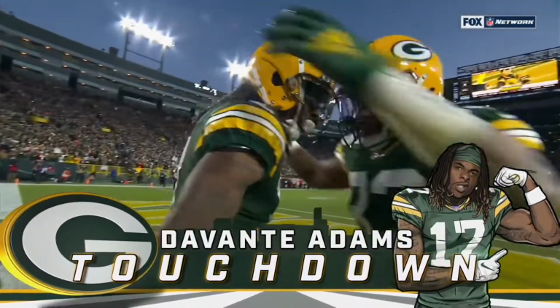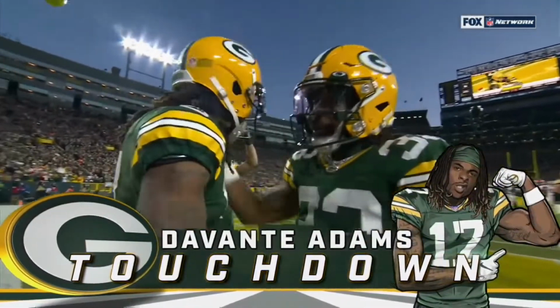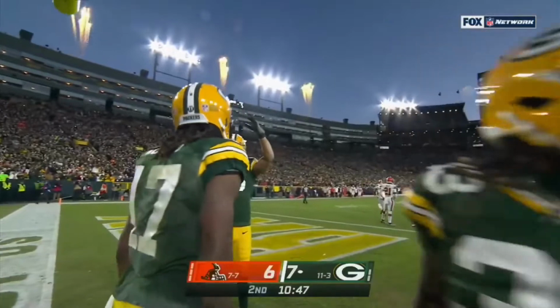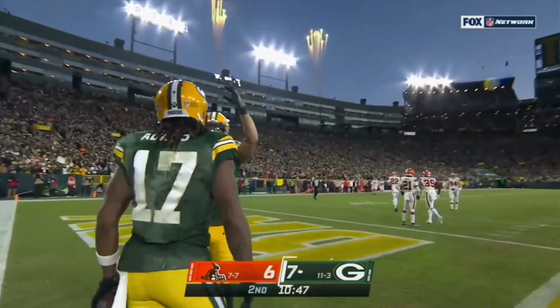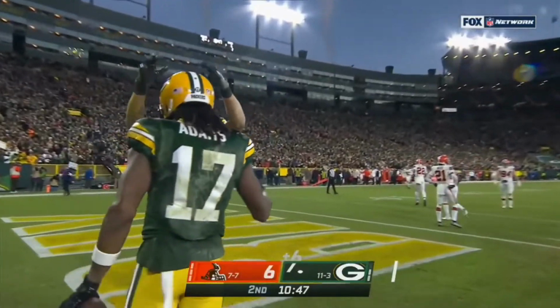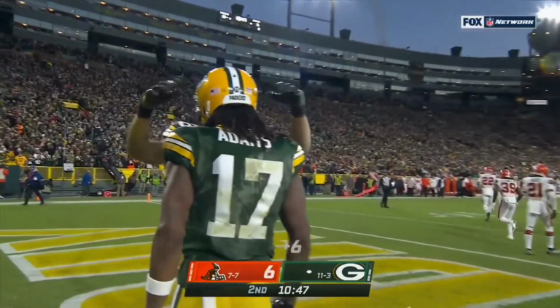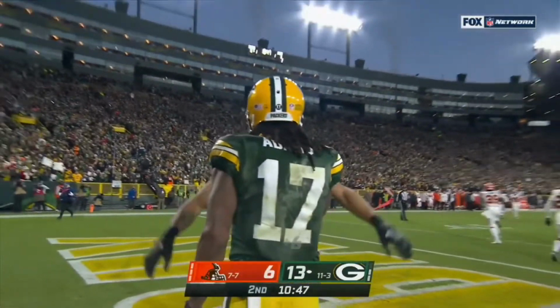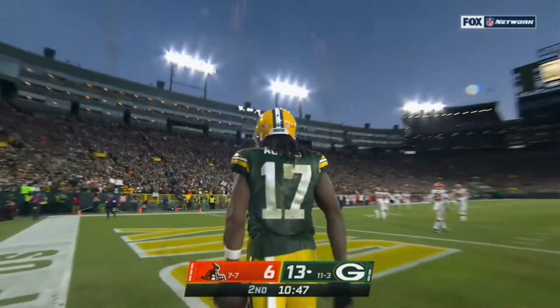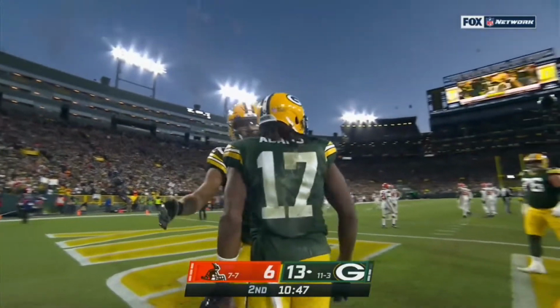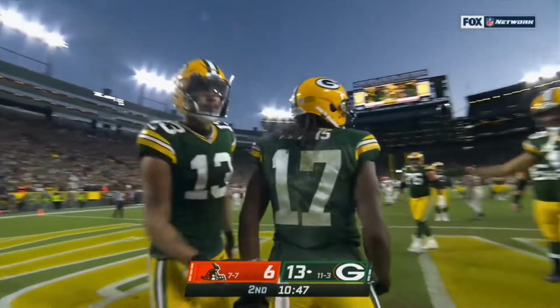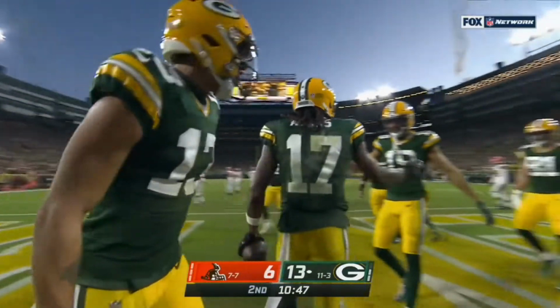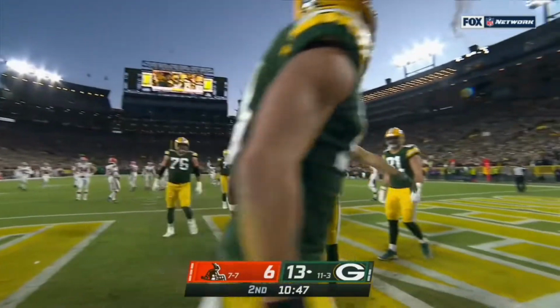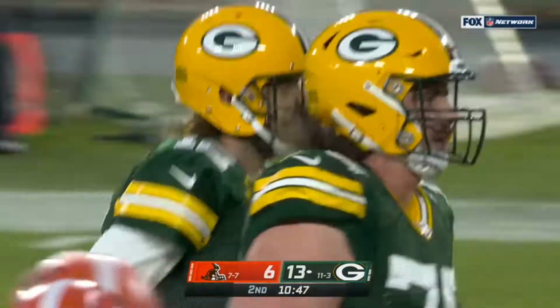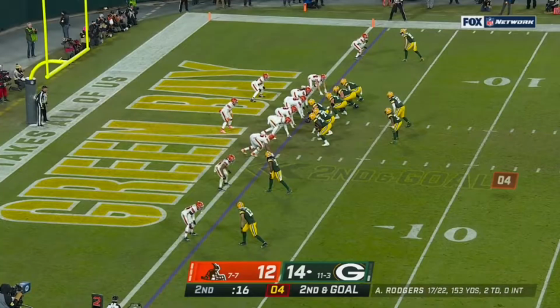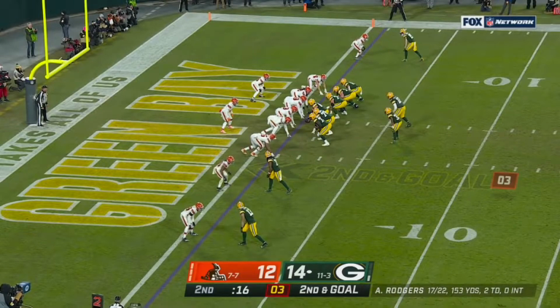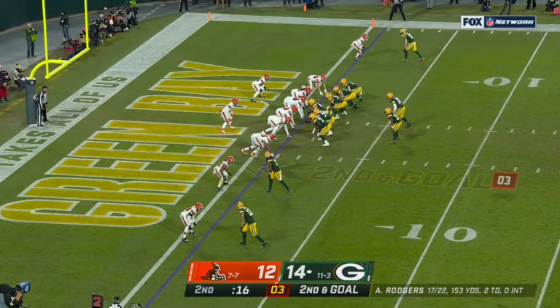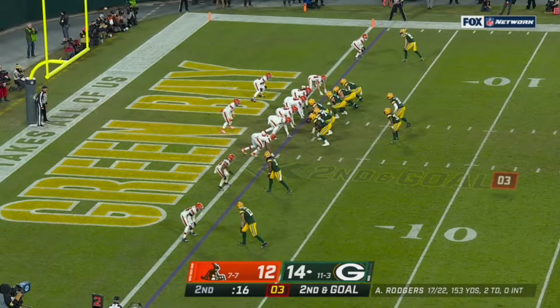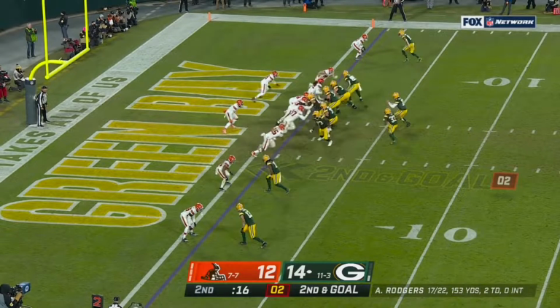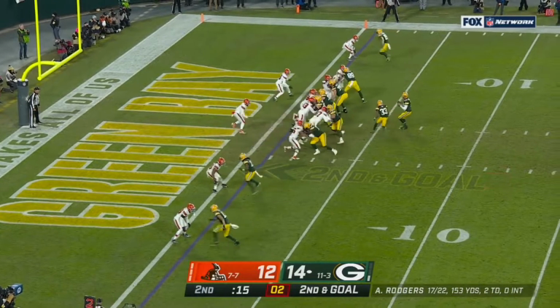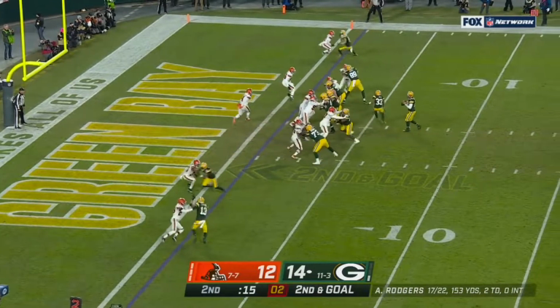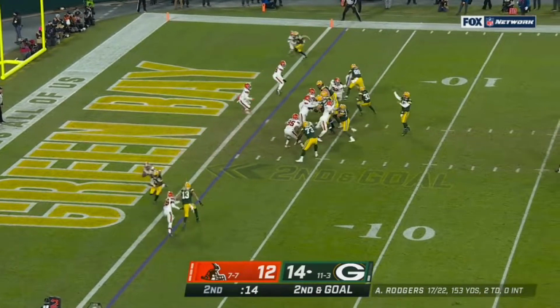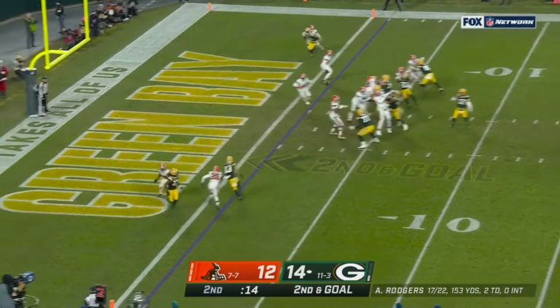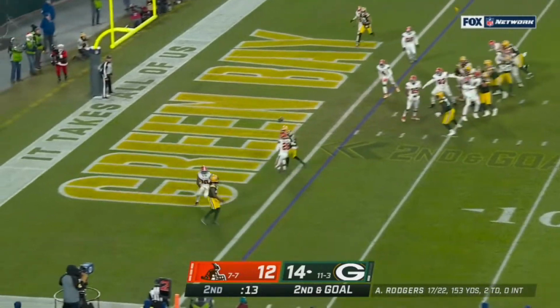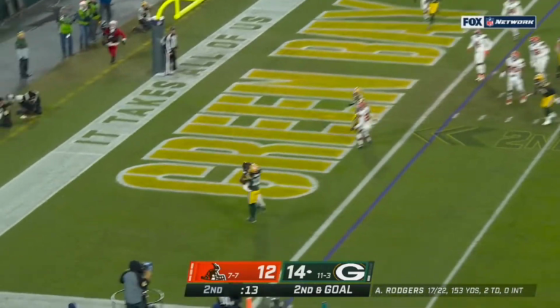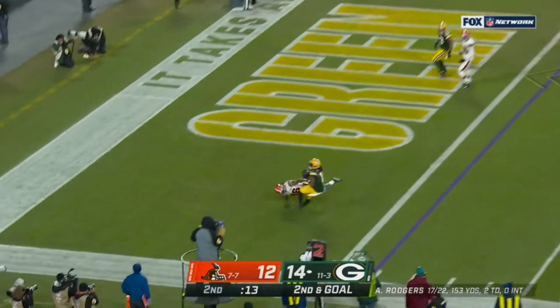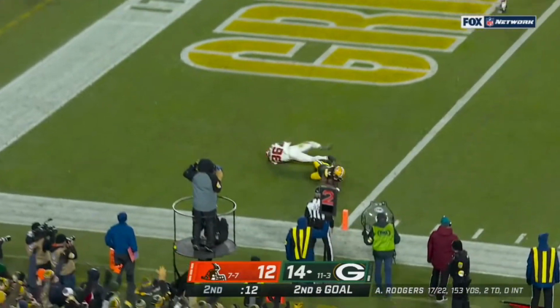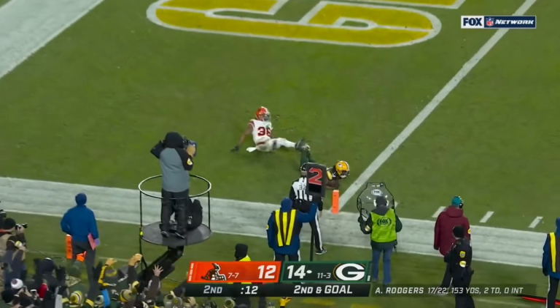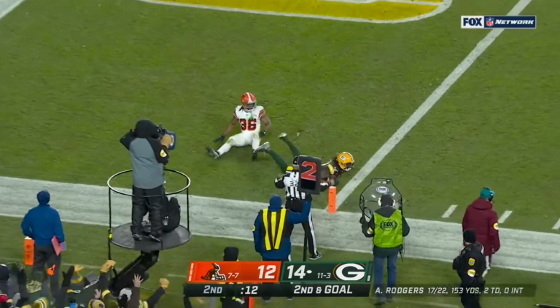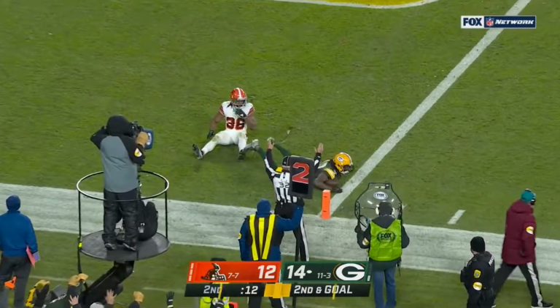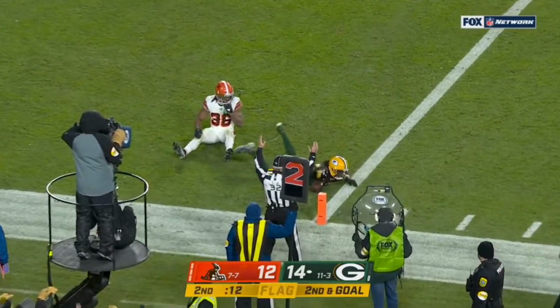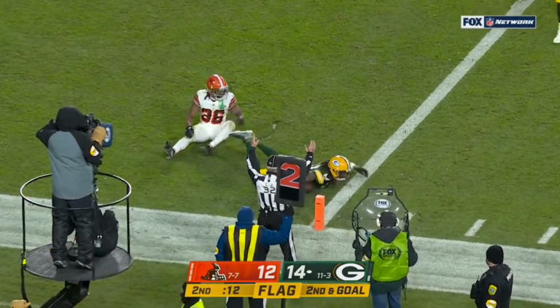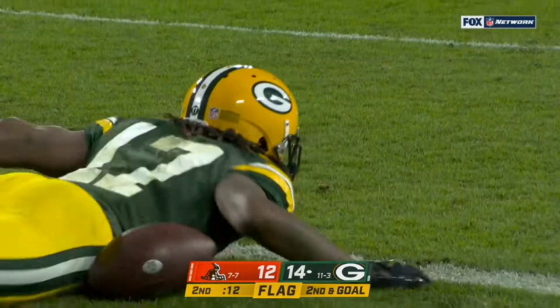And you send a blitz at your own peril. Named Bulldog after his Fresno State mascot — here he is. Pitch and catch. Touchdown, Packers.